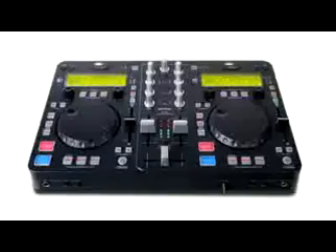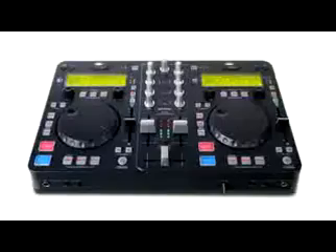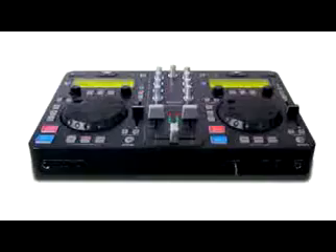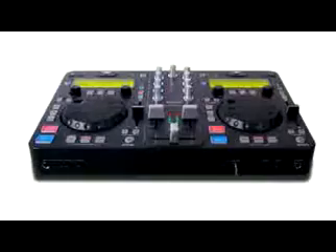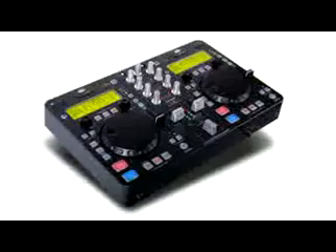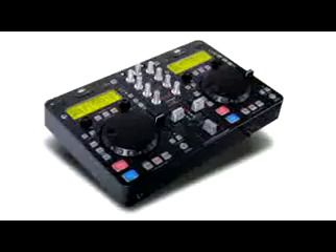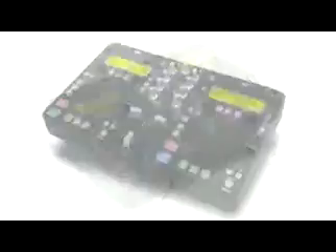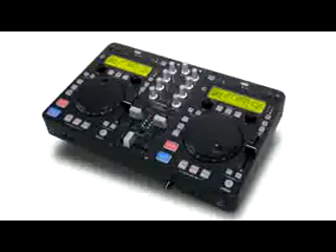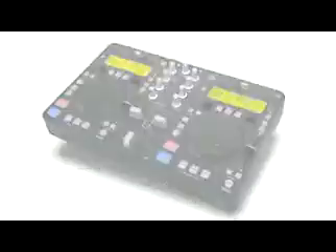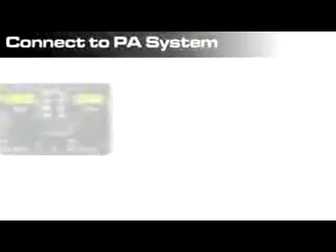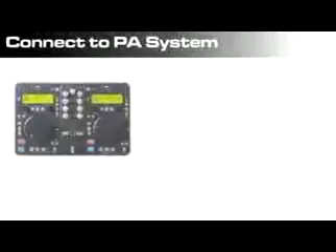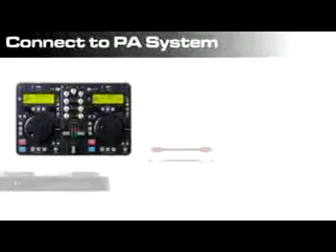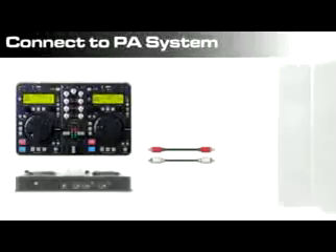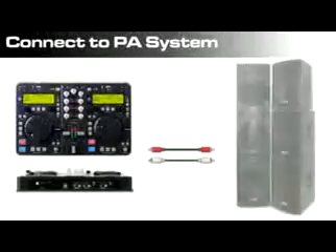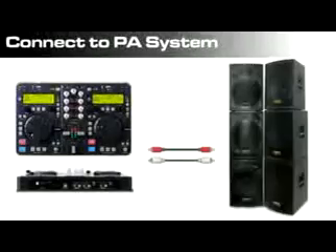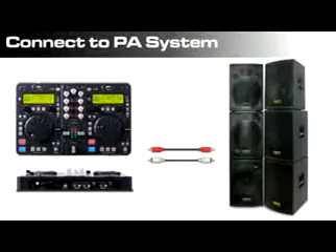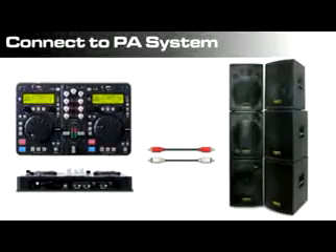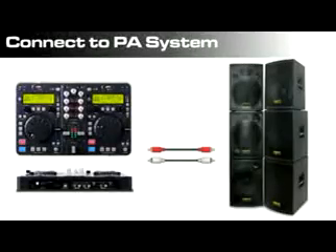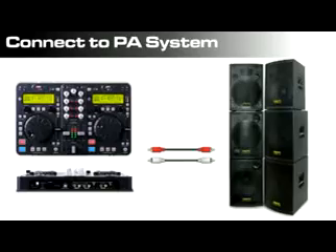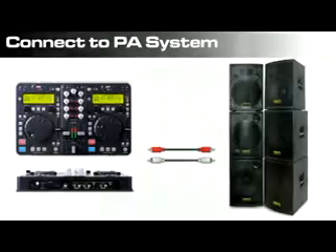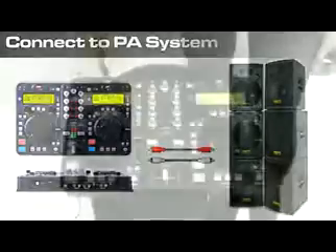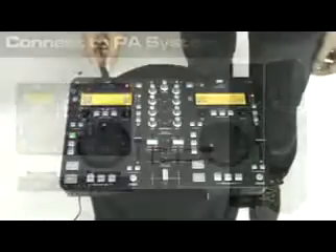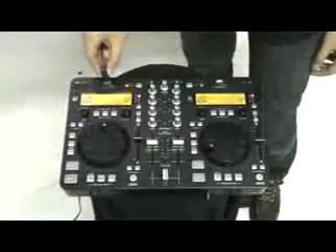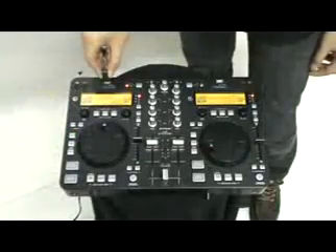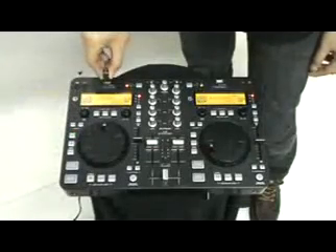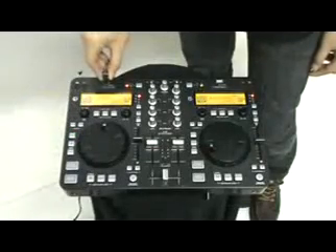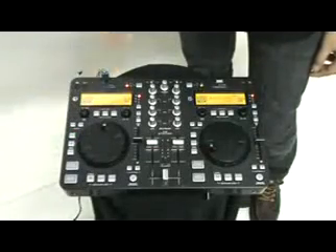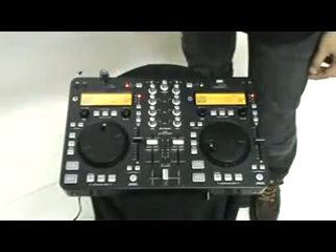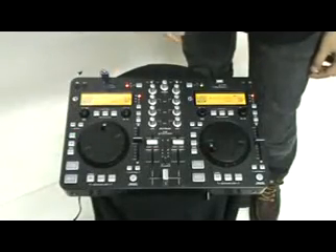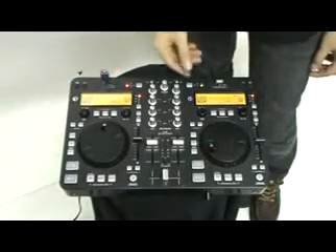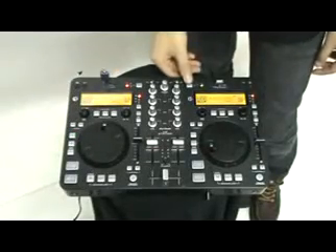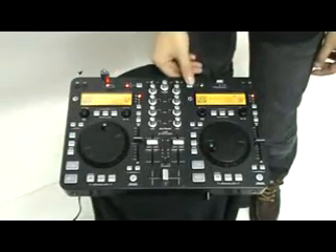Imagine a DJ station that can simply be plugged into your PA system and that's it. No more cables and no setup is required. Everything is on board.